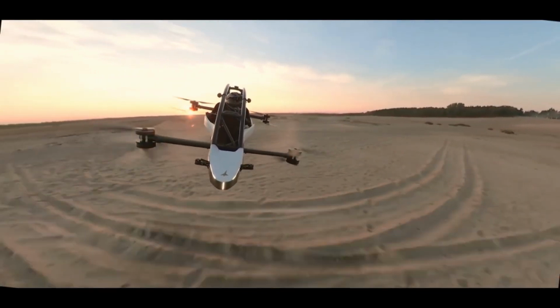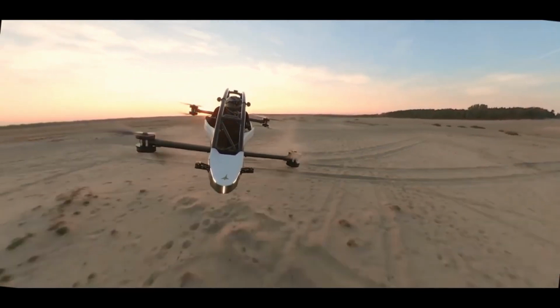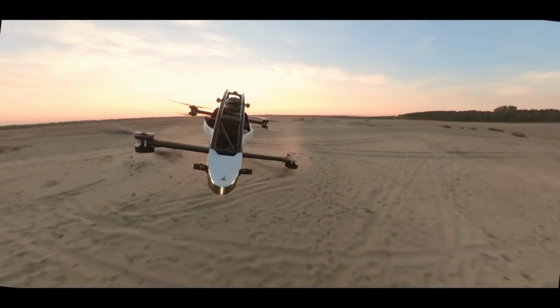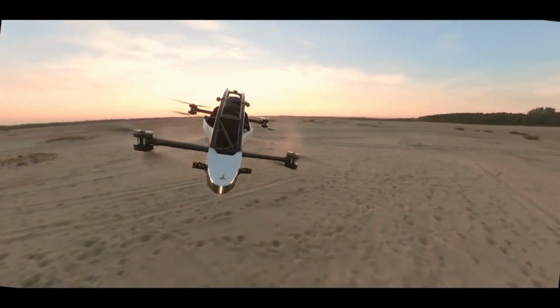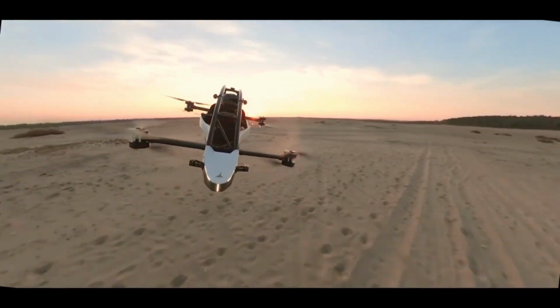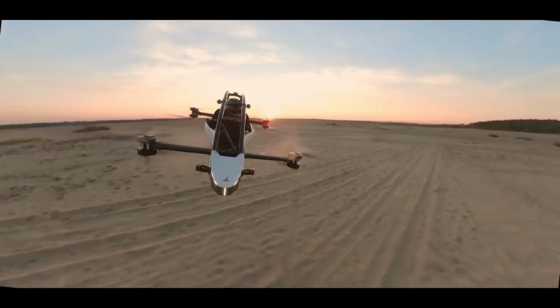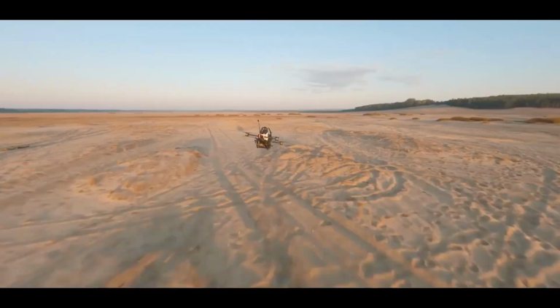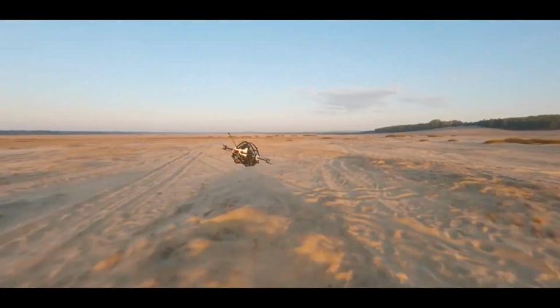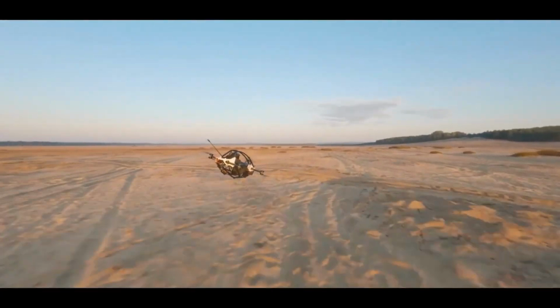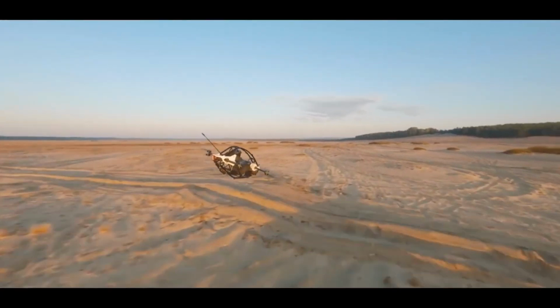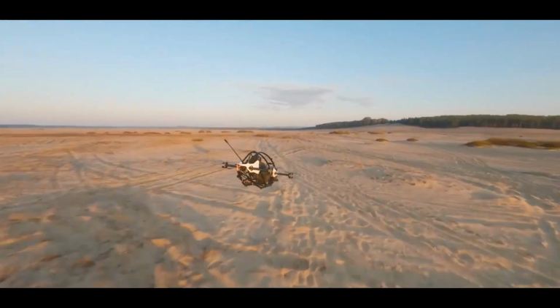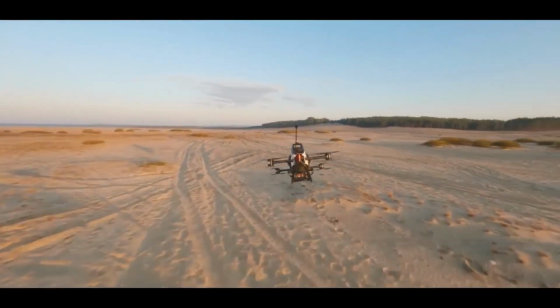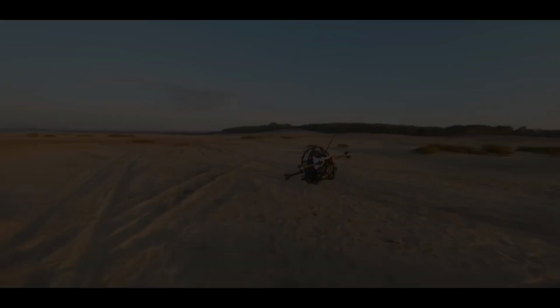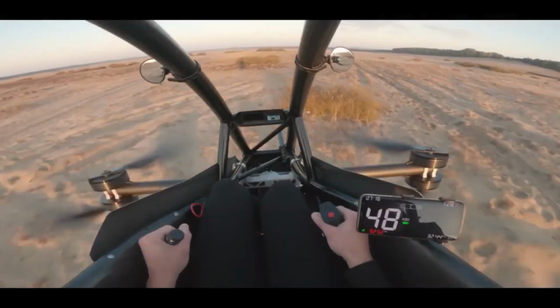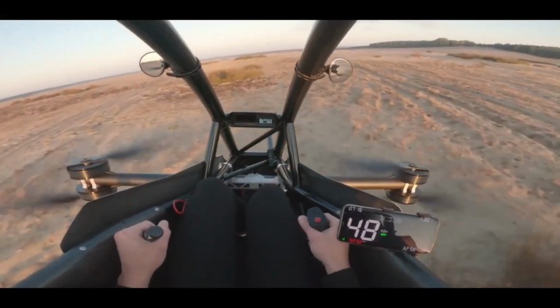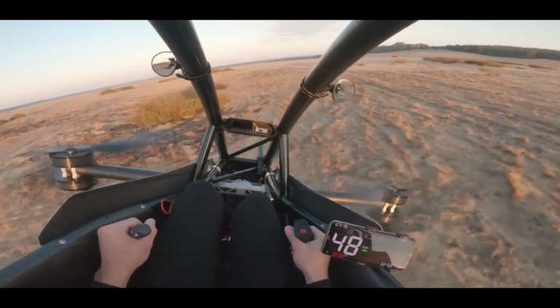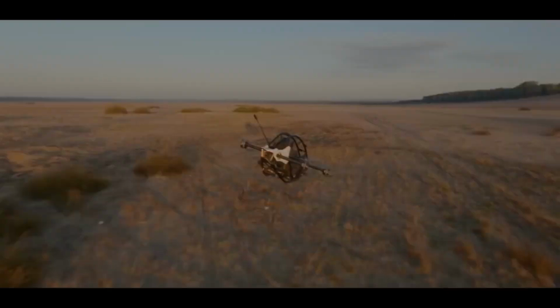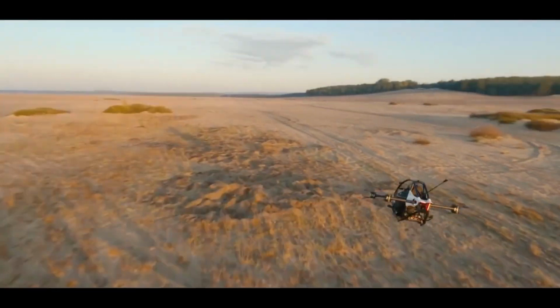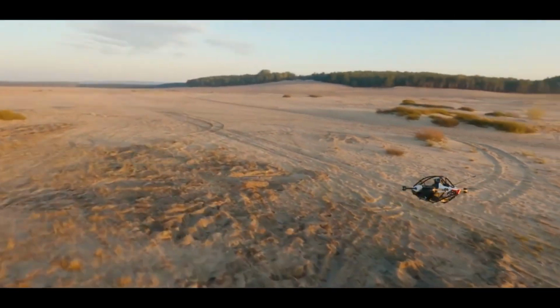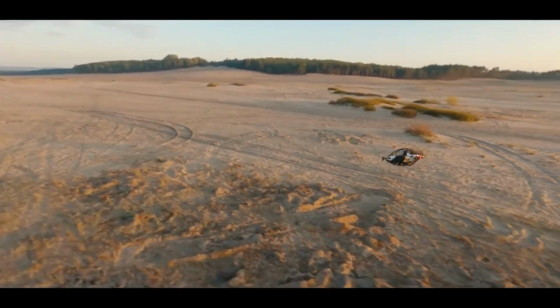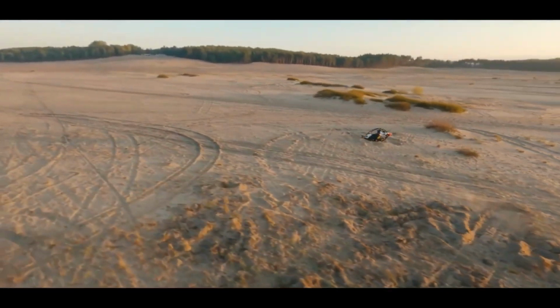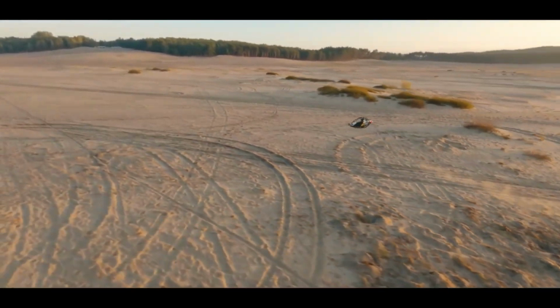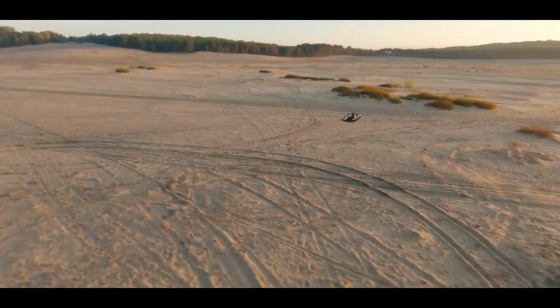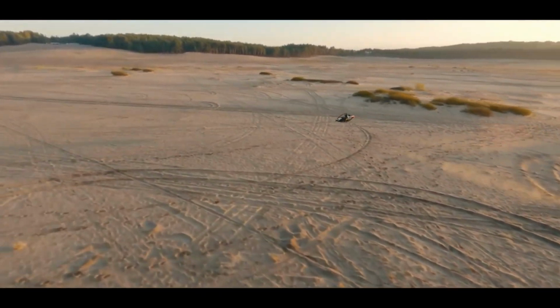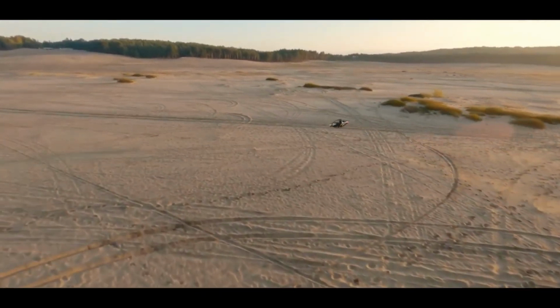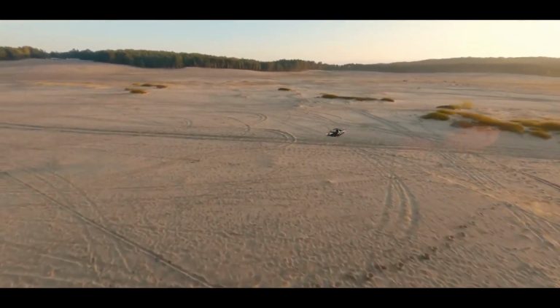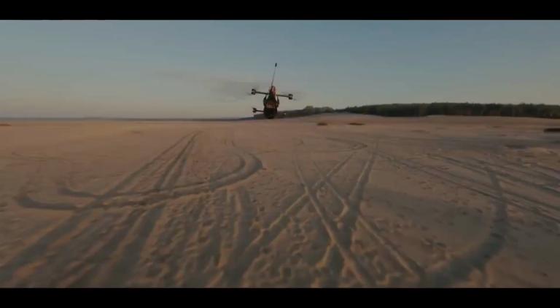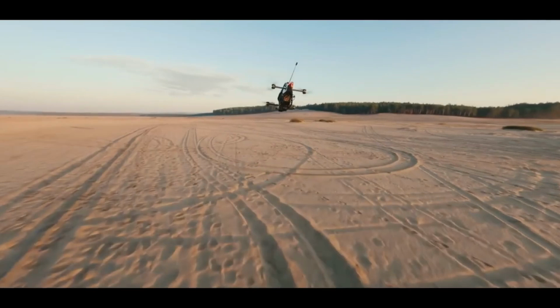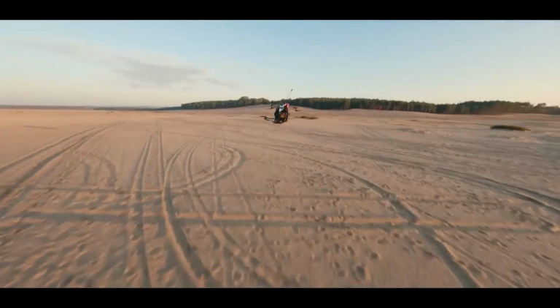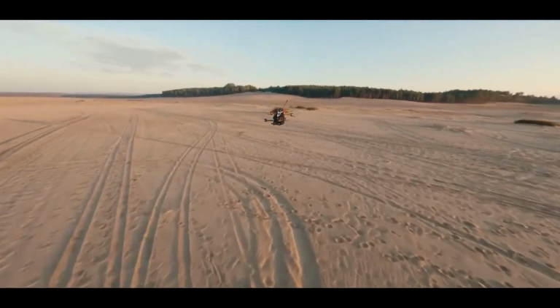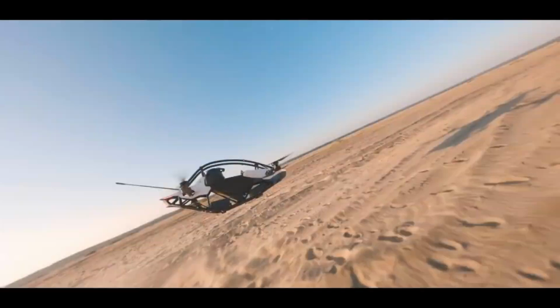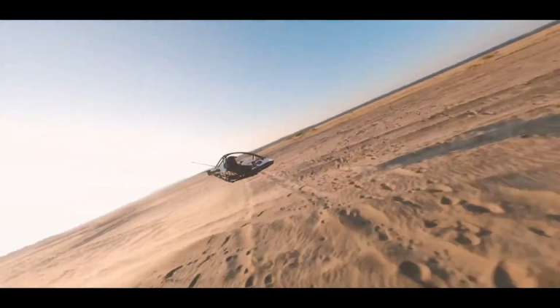The Jetson One runs entirely on electric power, meaning zero emissions. It's equipped with a cutting-edge battery that provides up to 20 minutes of flight time, ideal for short commutes or just a joyride in the sky.